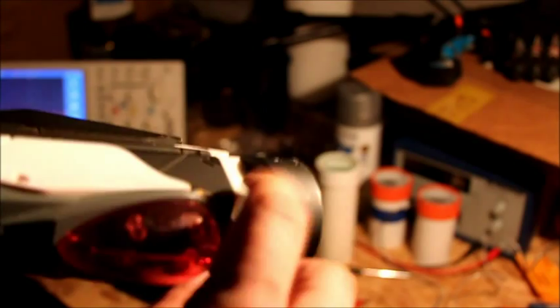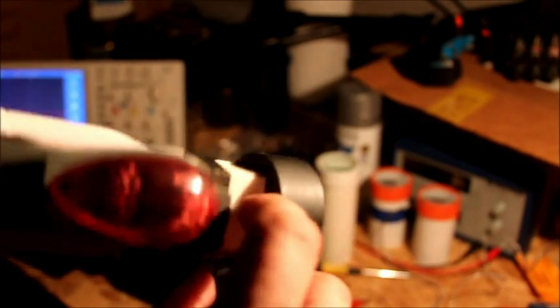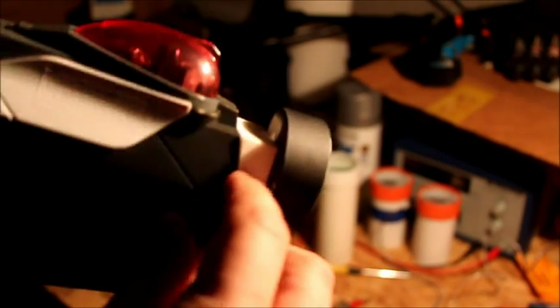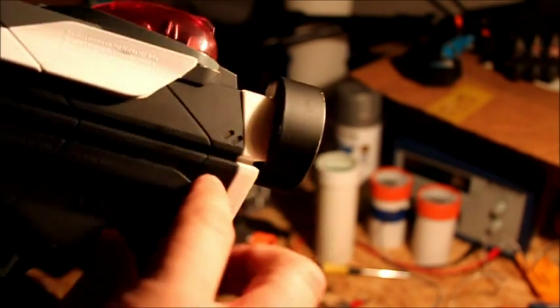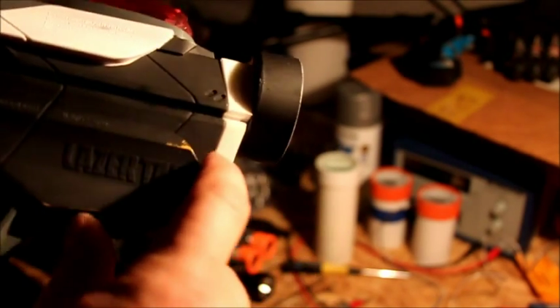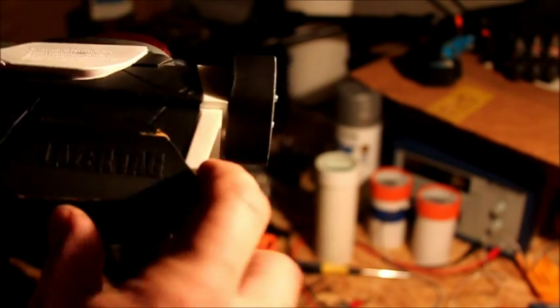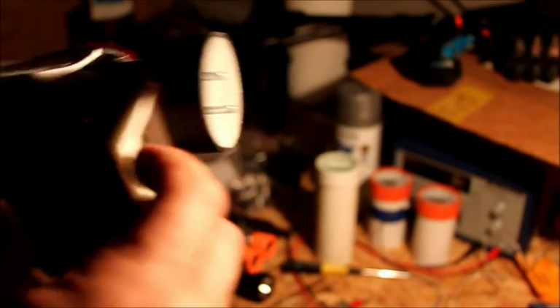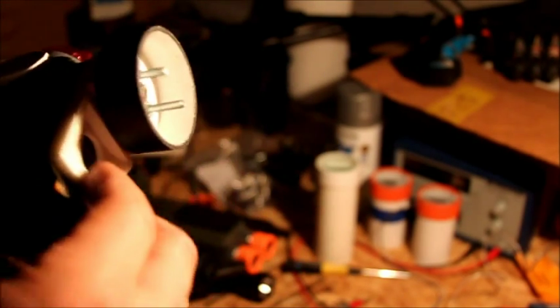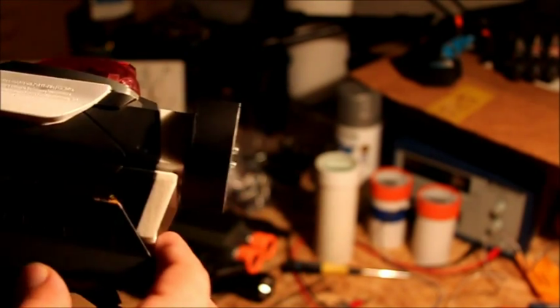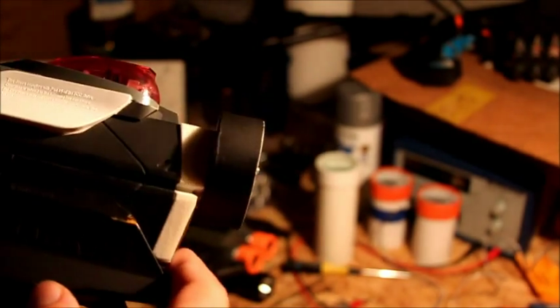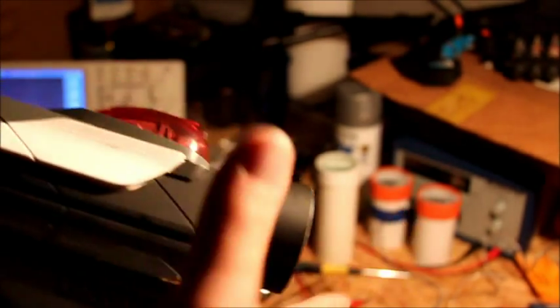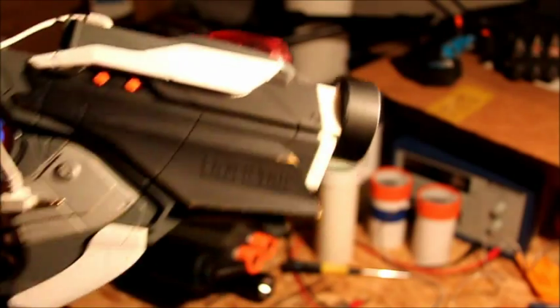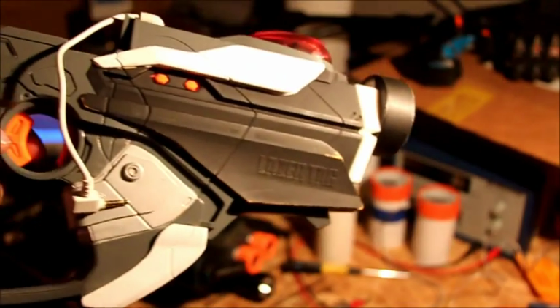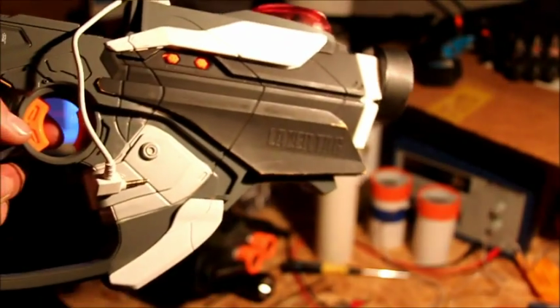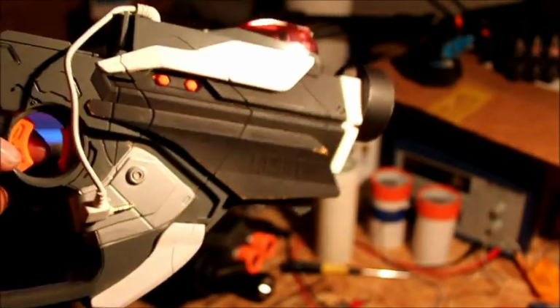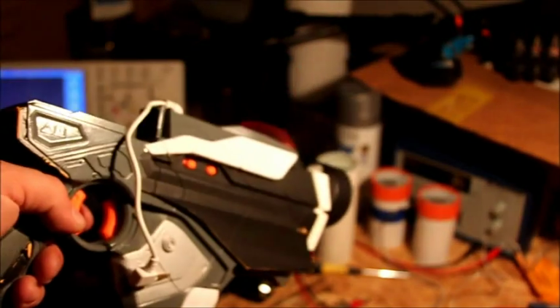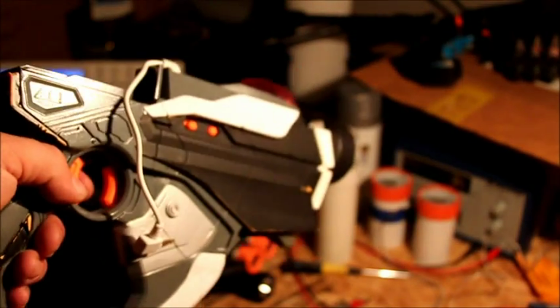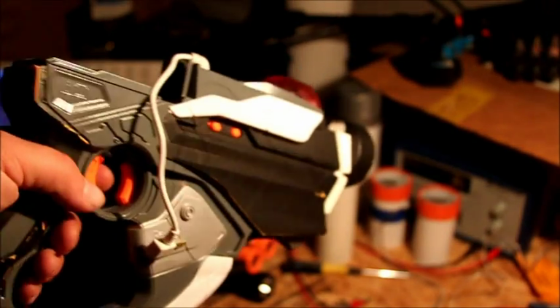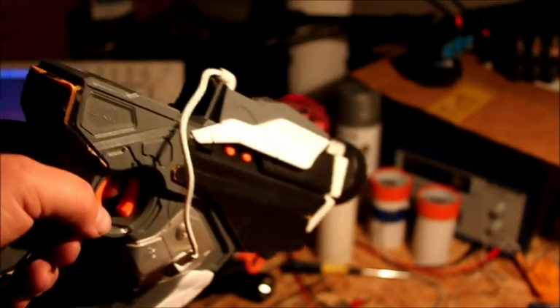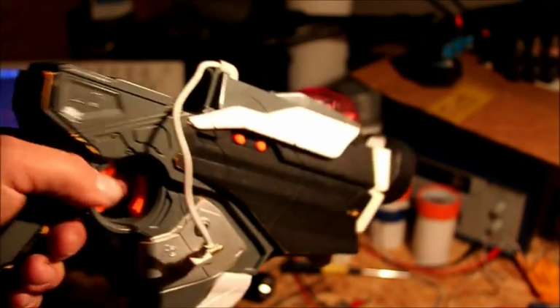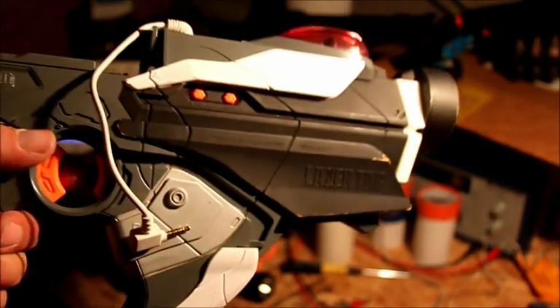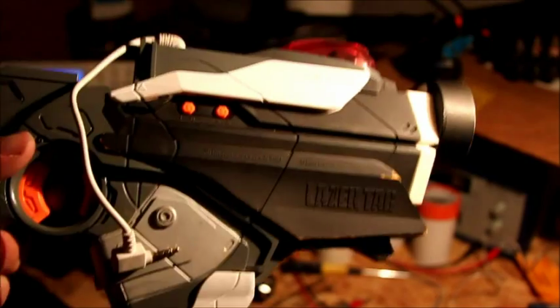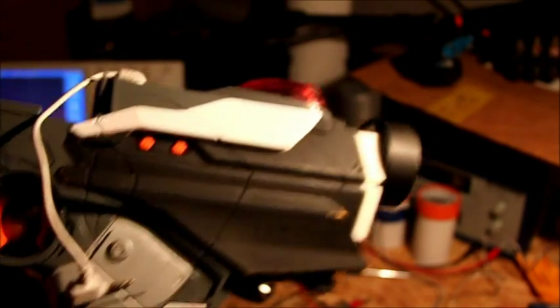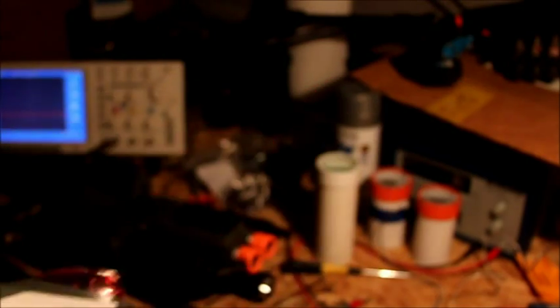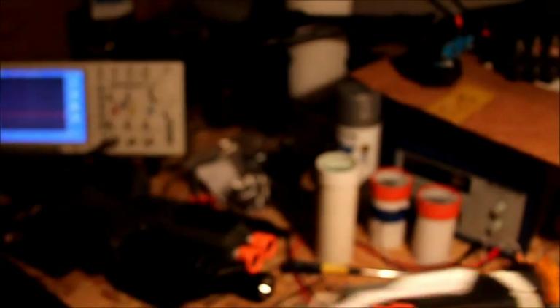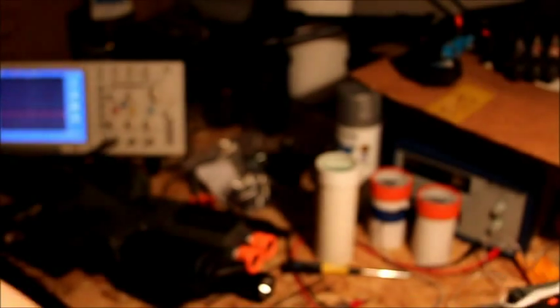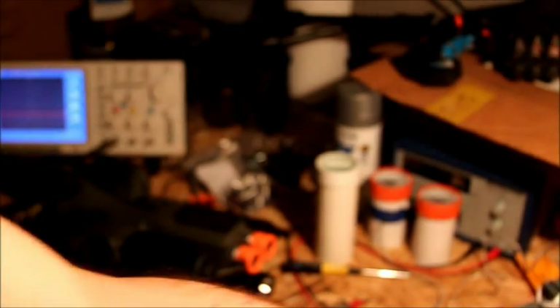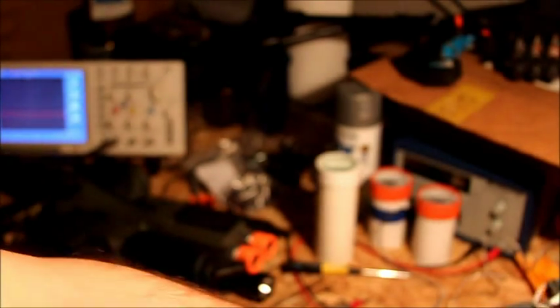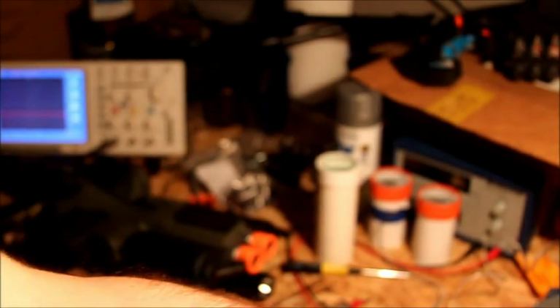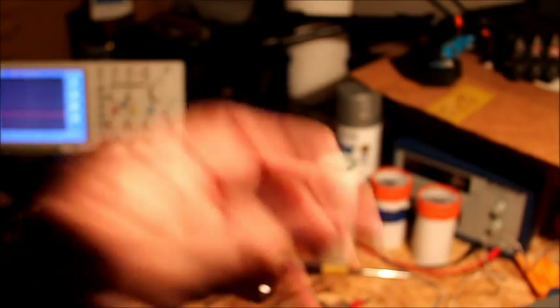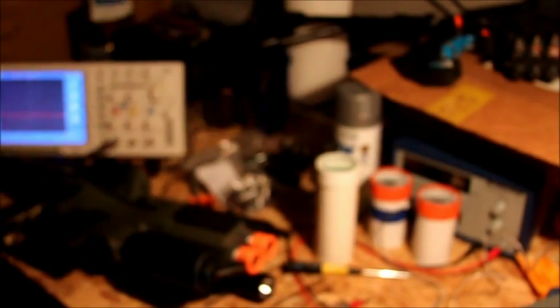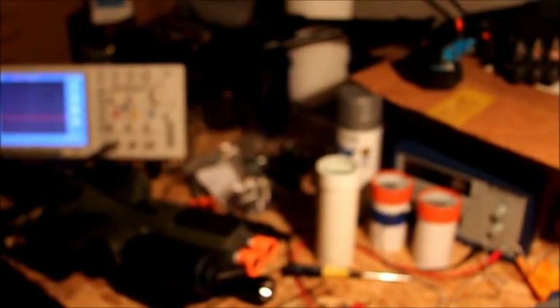We're going to start, not so much mass producing these, but just start making more of them, so that way modifications to the LTAR as far as lens arrangement additions go will be a lot easier, and switching over to our candidates for testing.